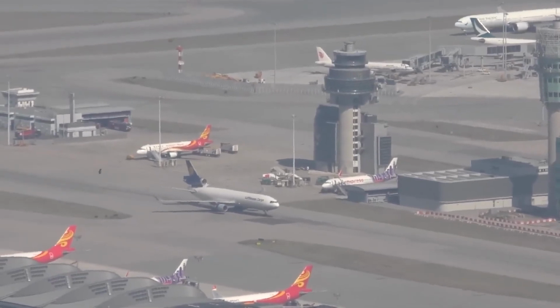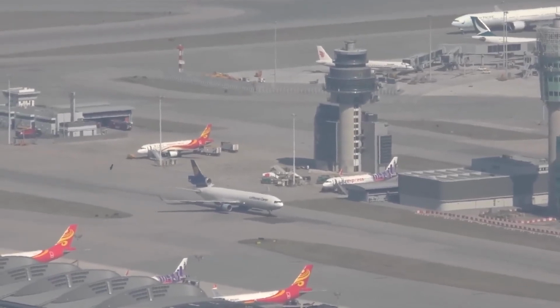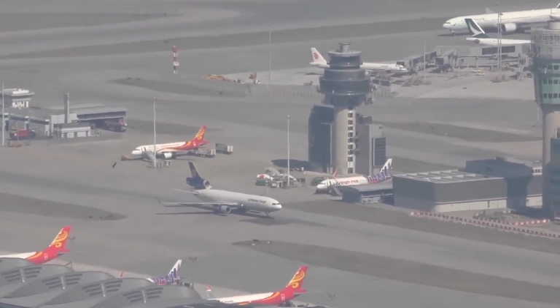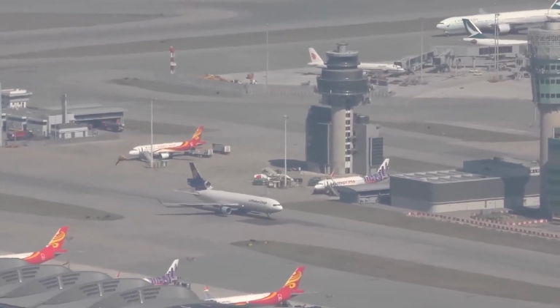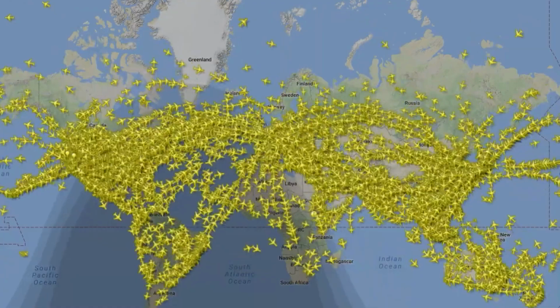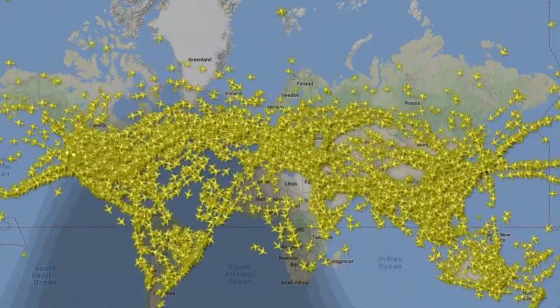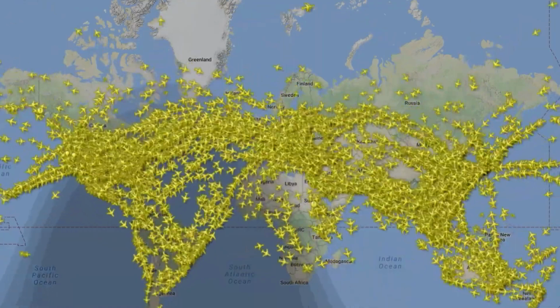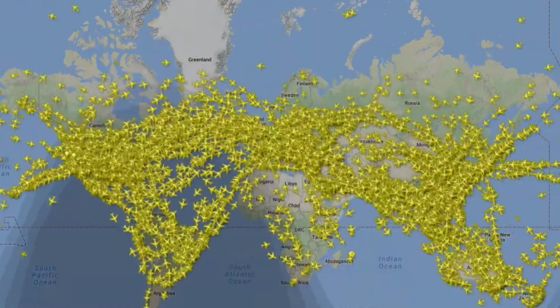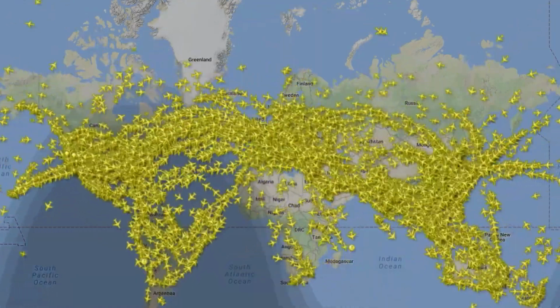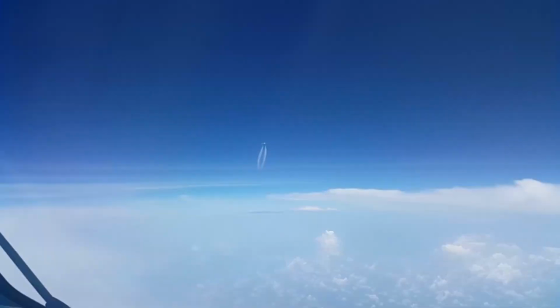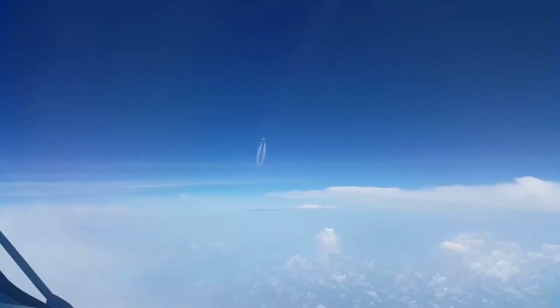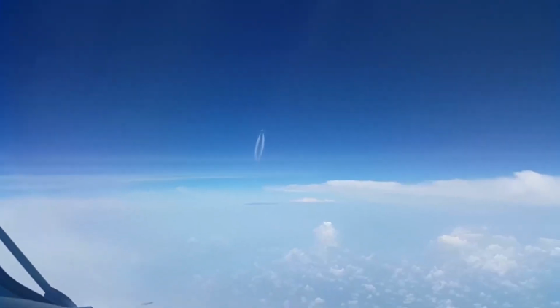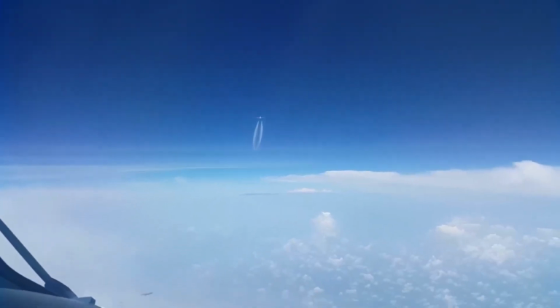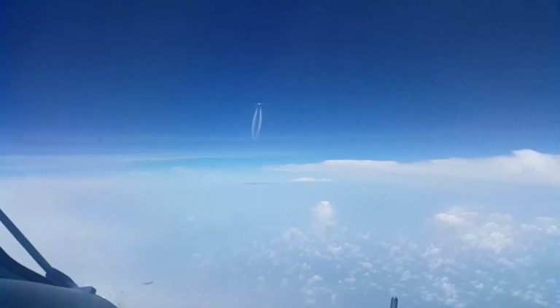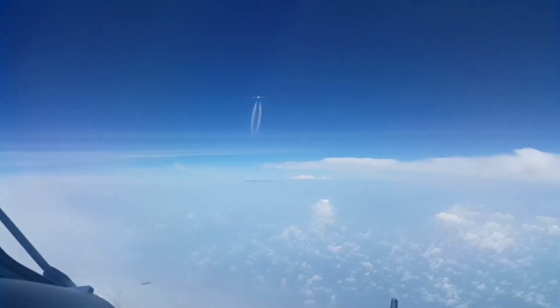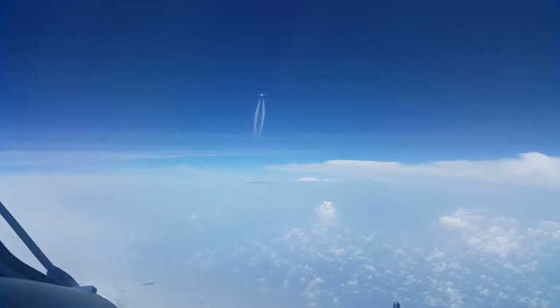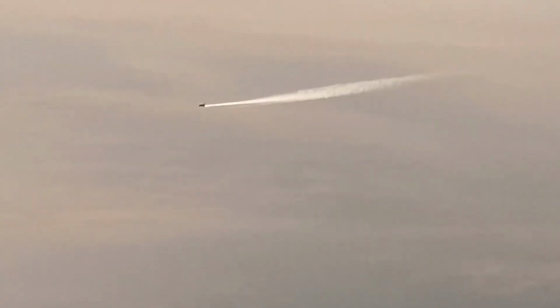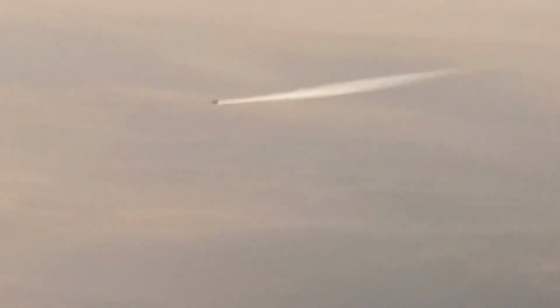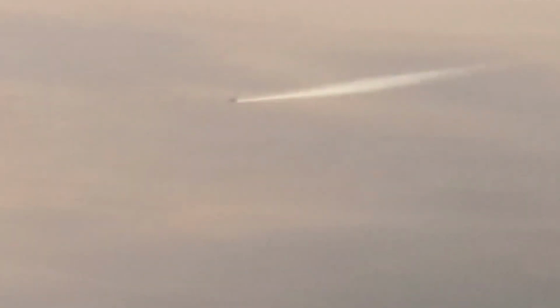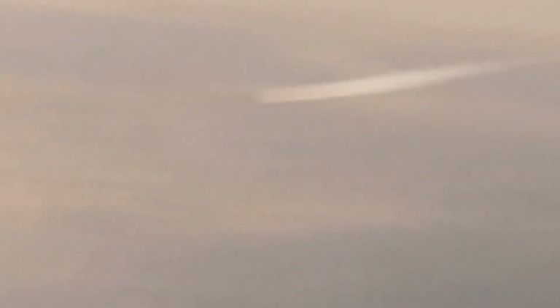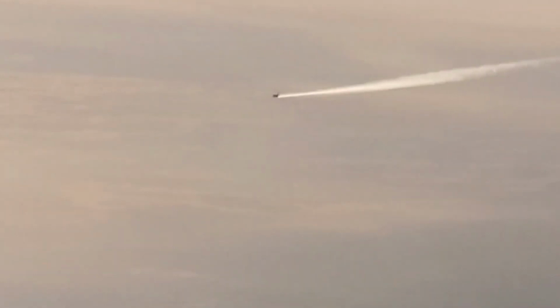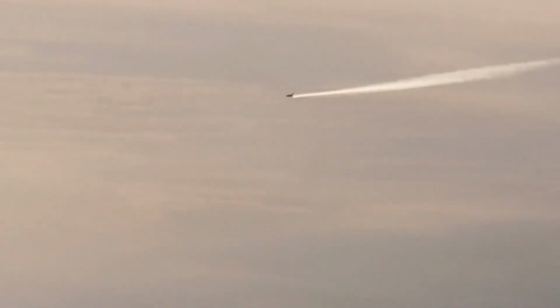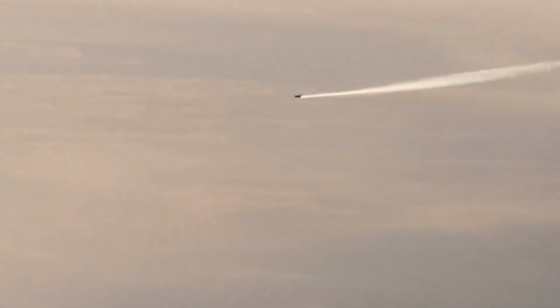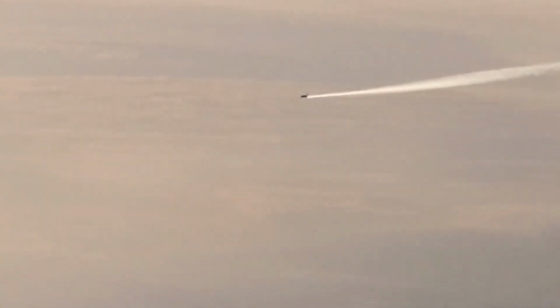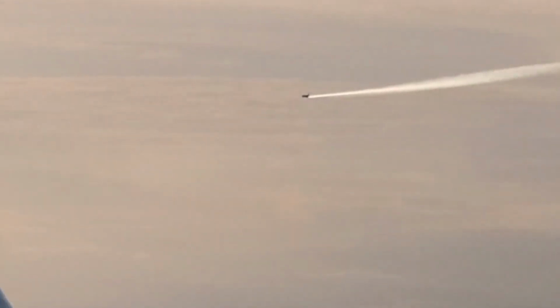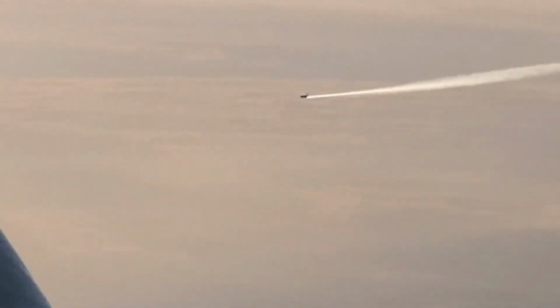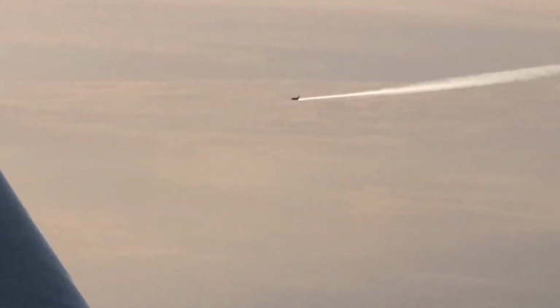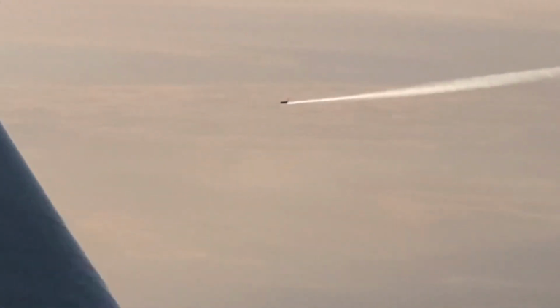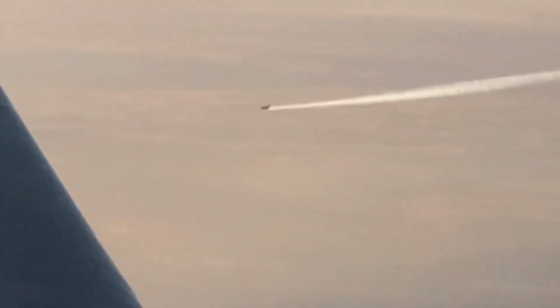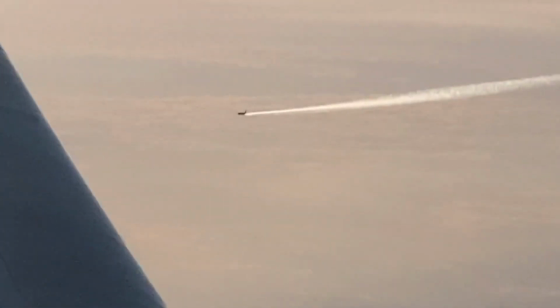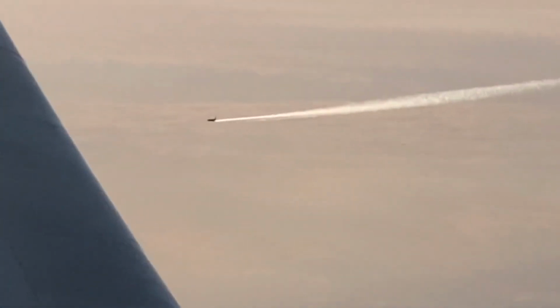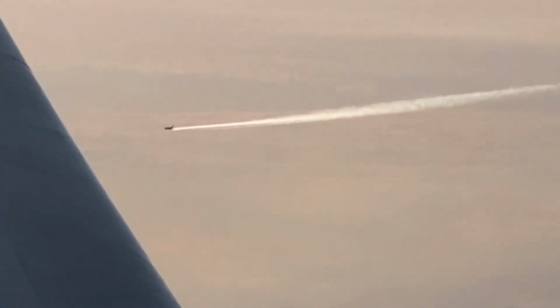Did you know that thousands of planes are flying over you right now? But they're not just scattered randomly across the sky. Instead, they follow invisible highways called air corridors, sticking to precise routes just a few miles apart.